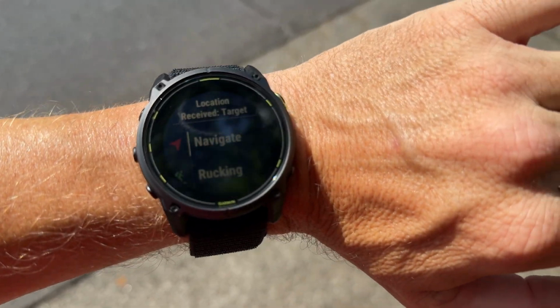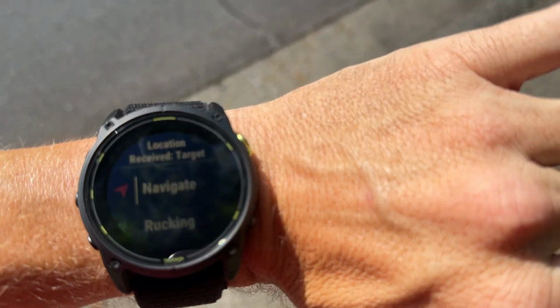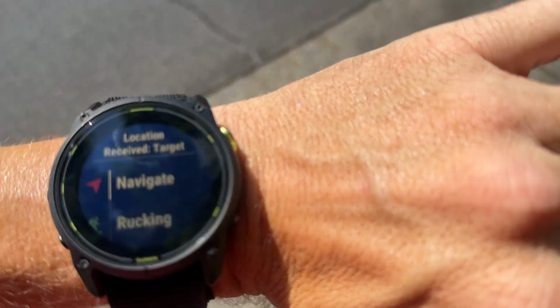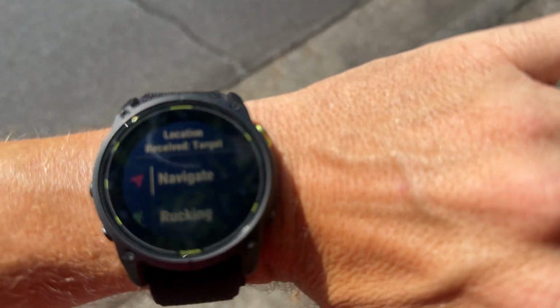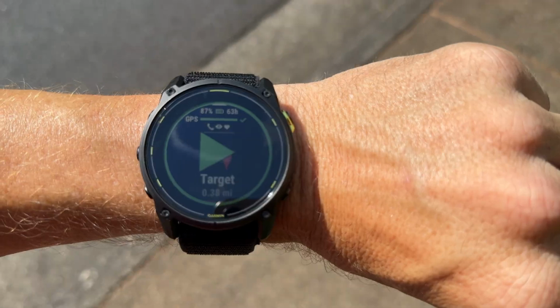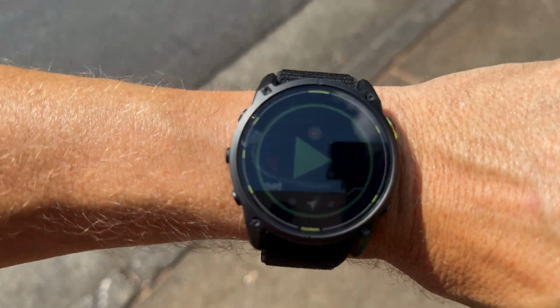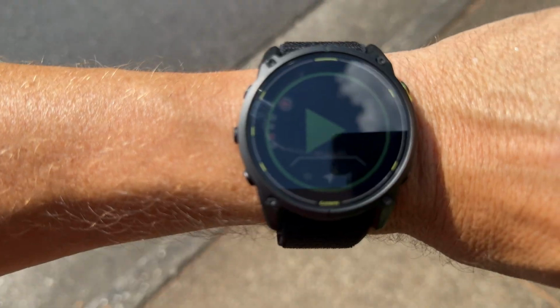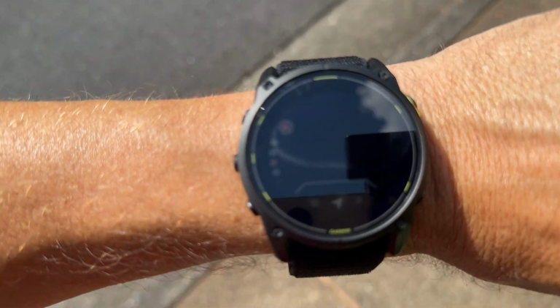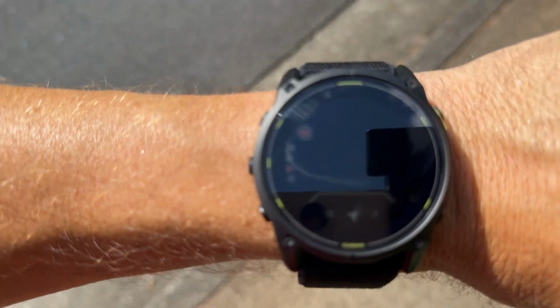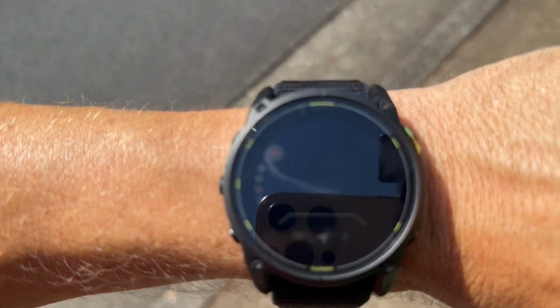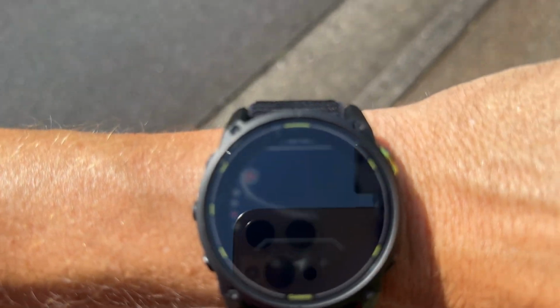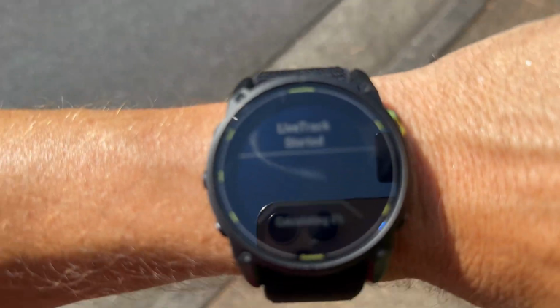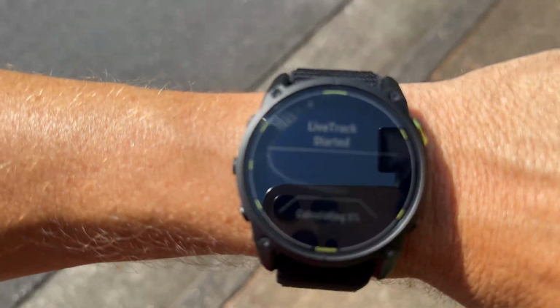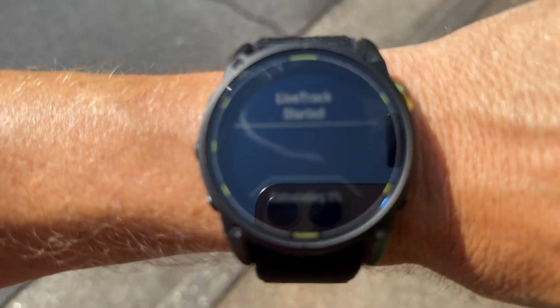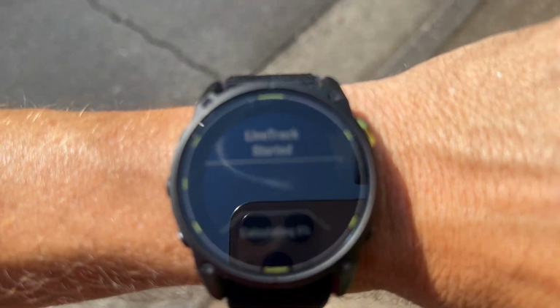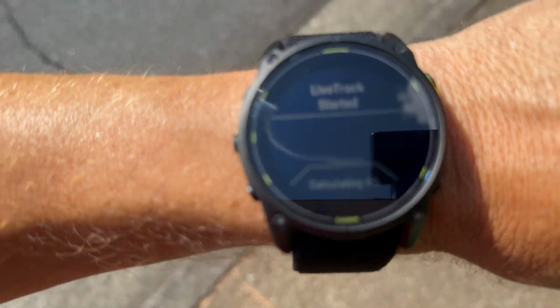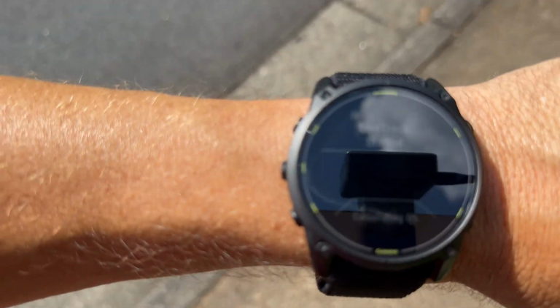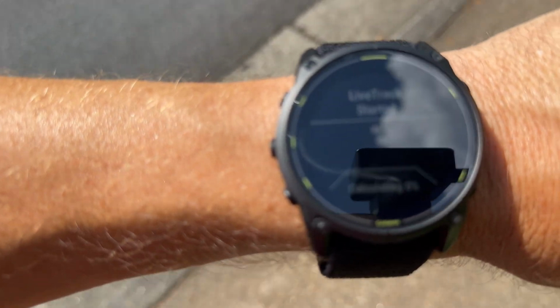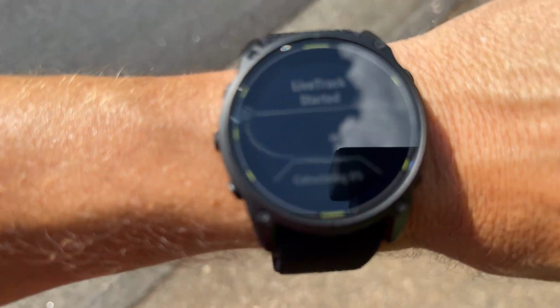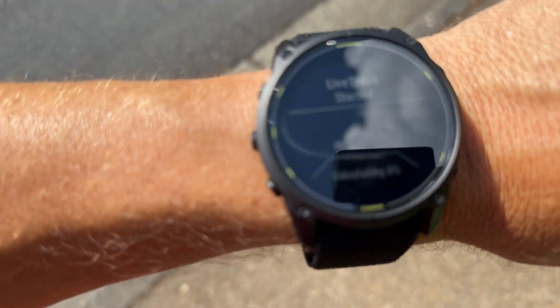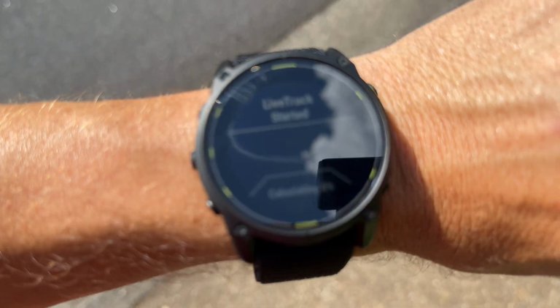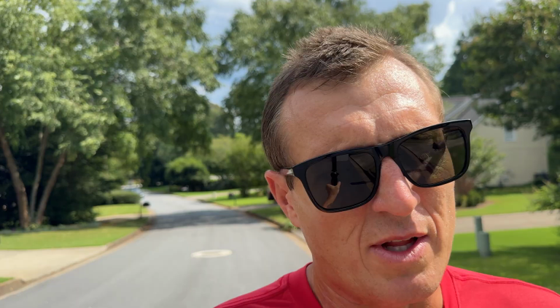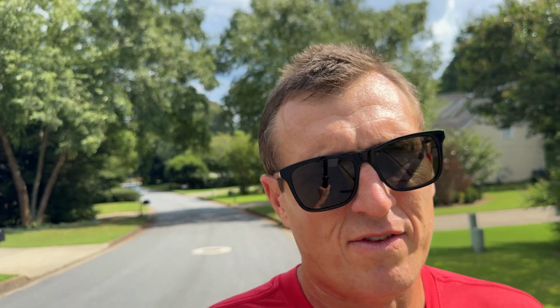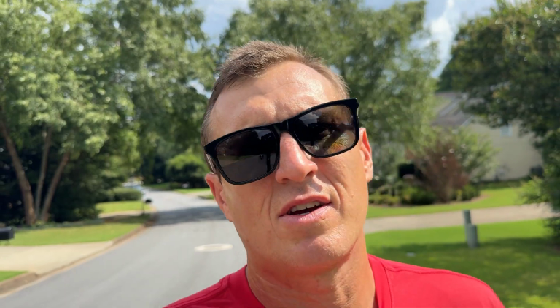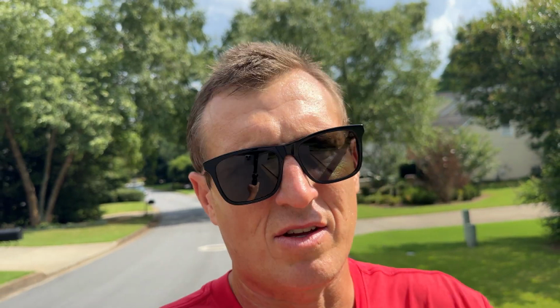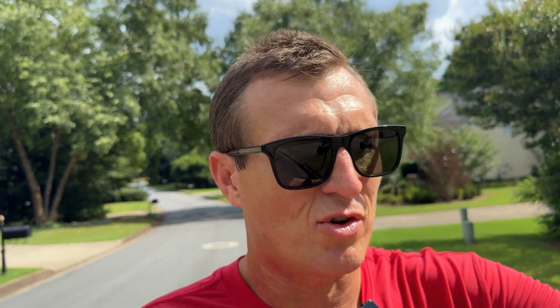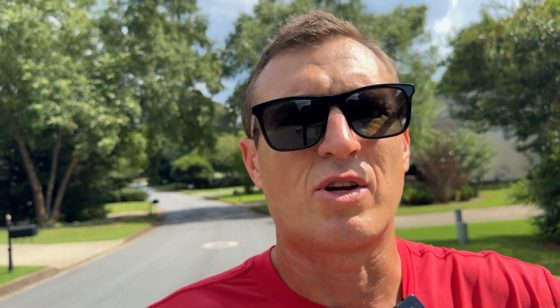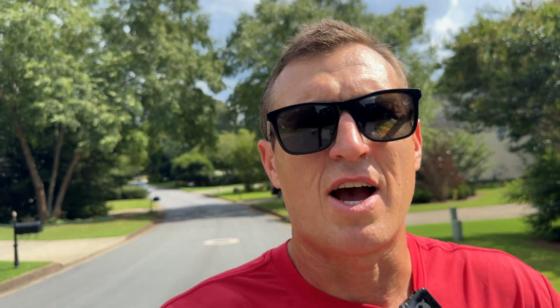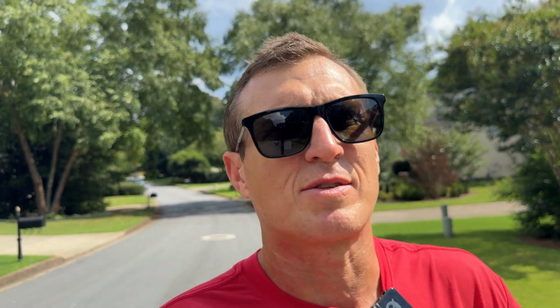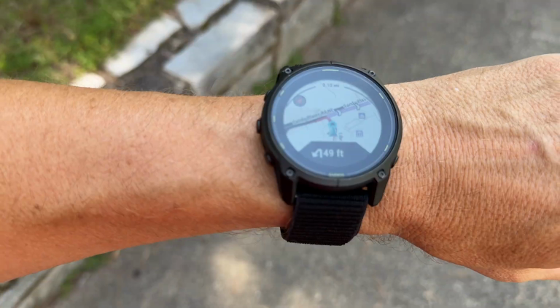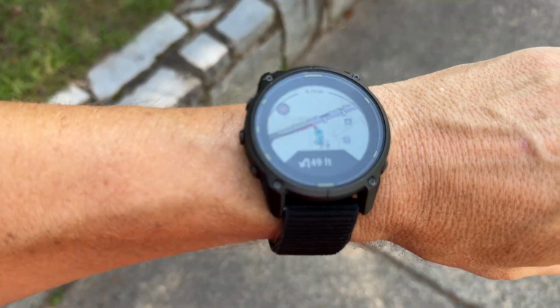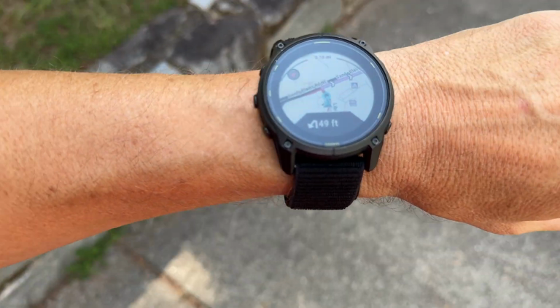Then you just press Start as usual and off you go. When you look down at your watch it will say go right, go left, and it'll show the little line that you're supposed to follow.